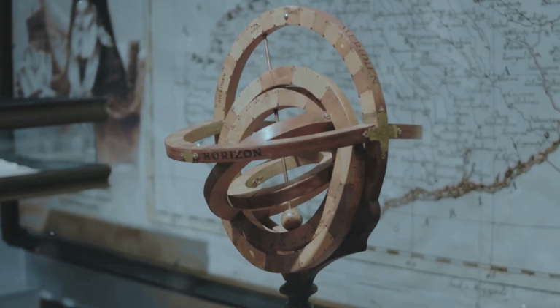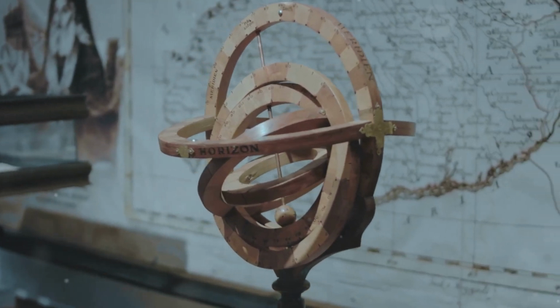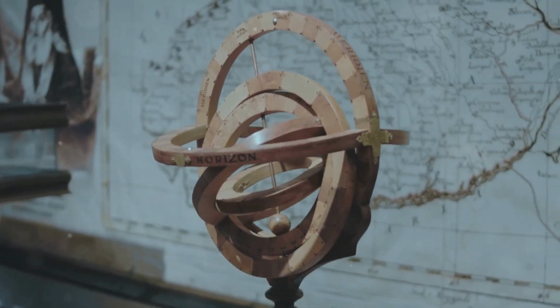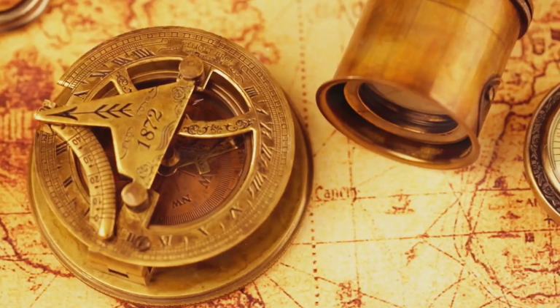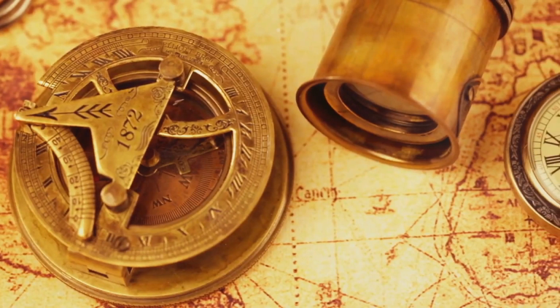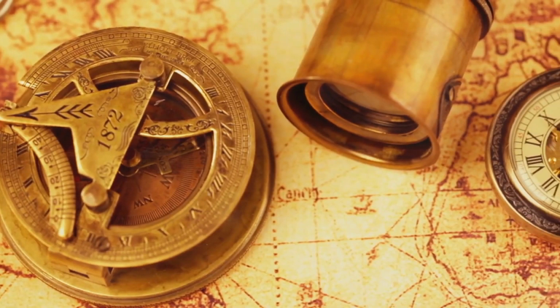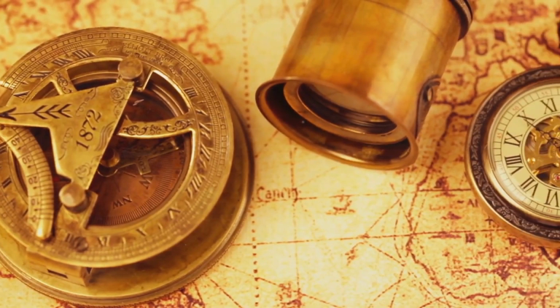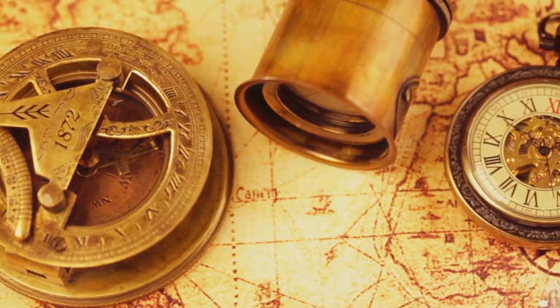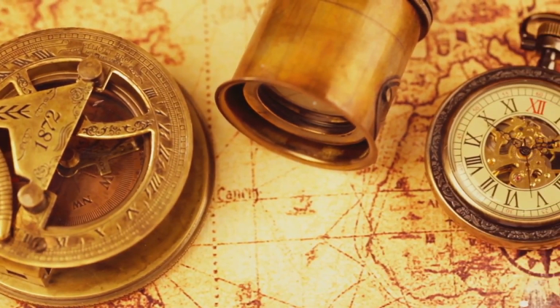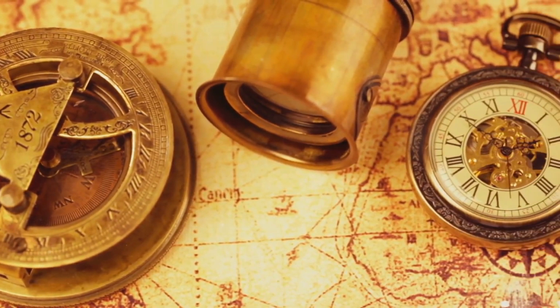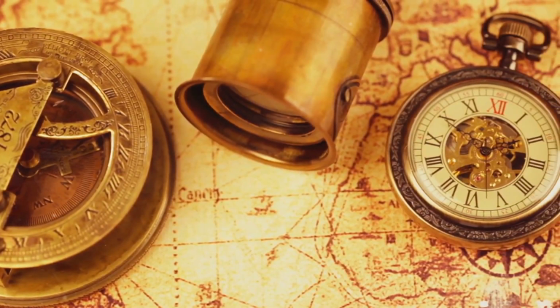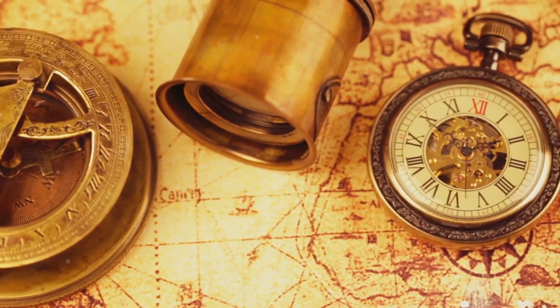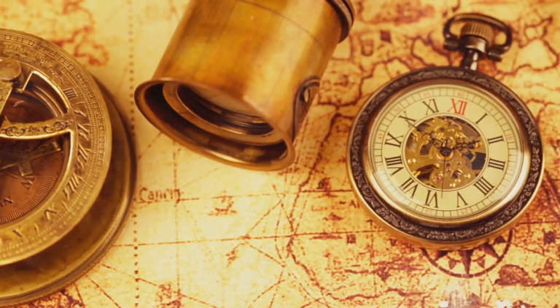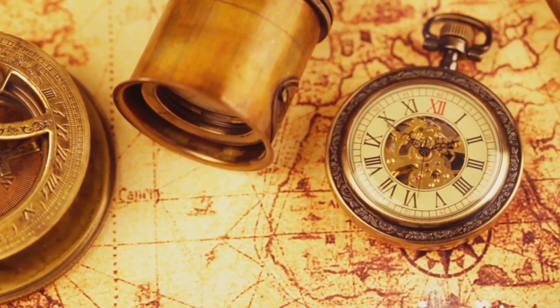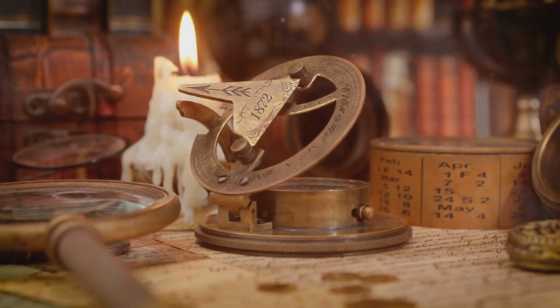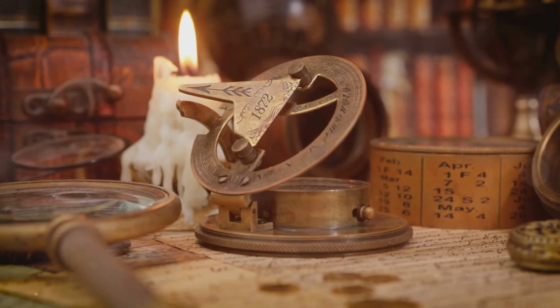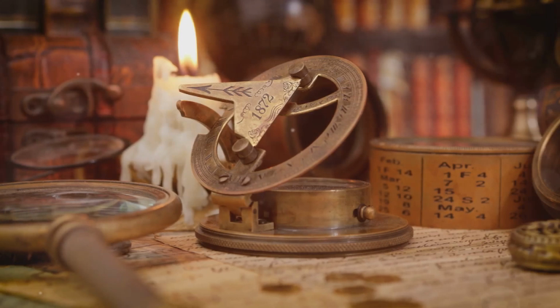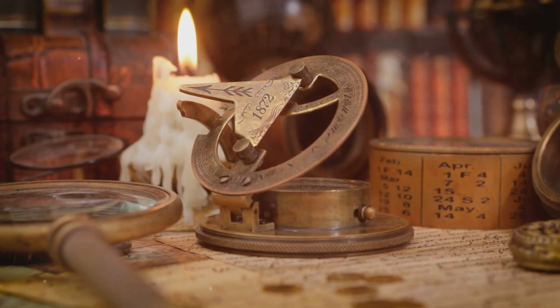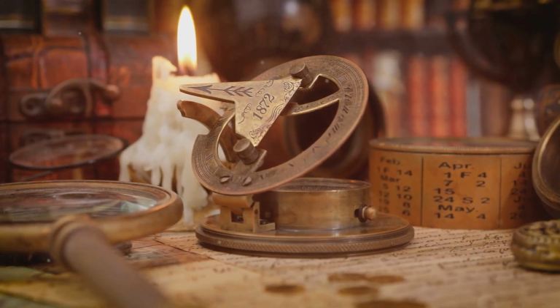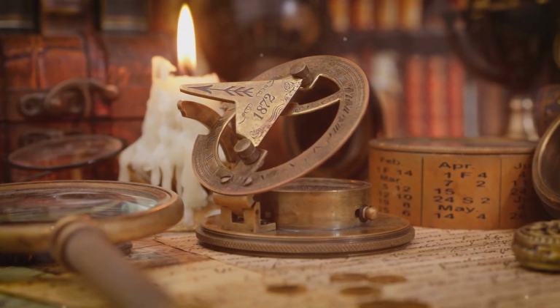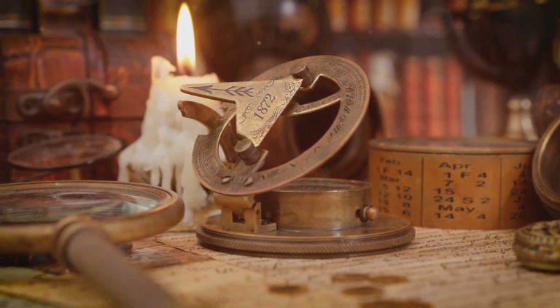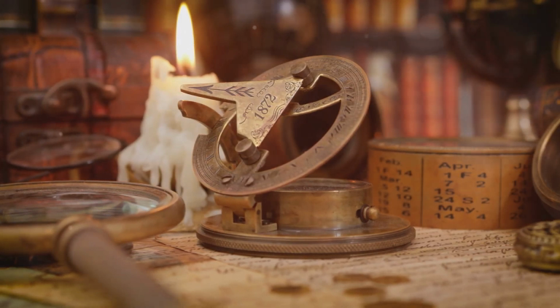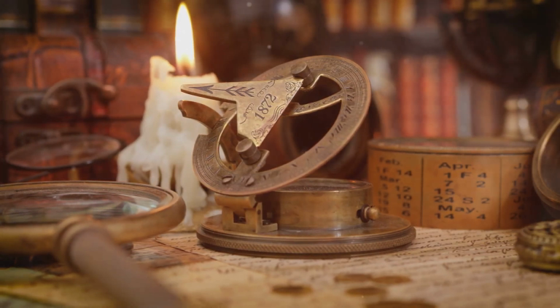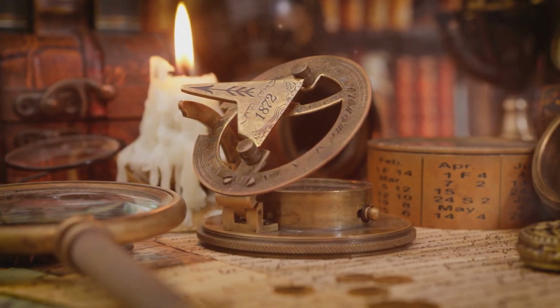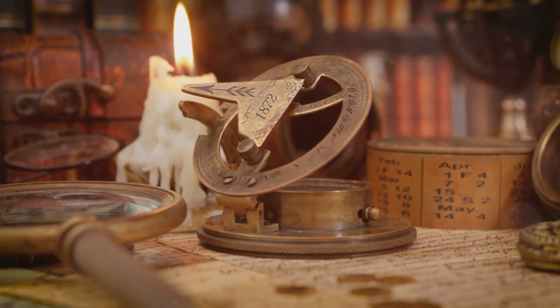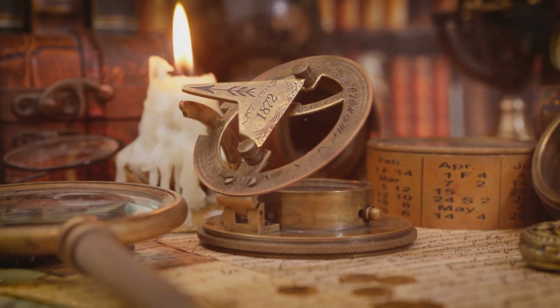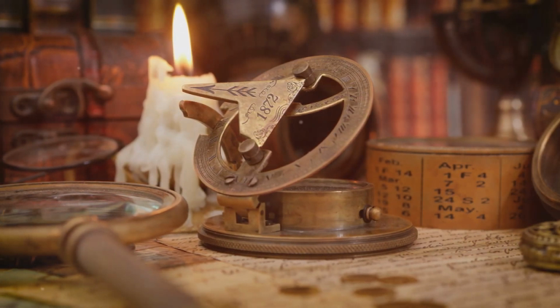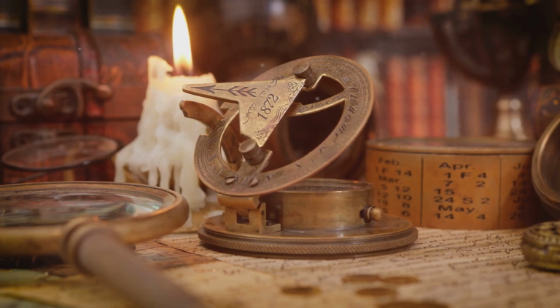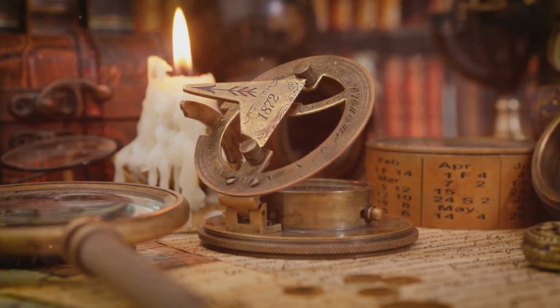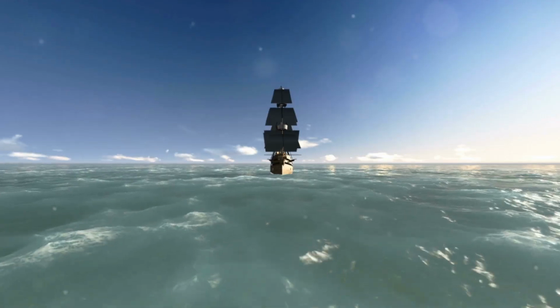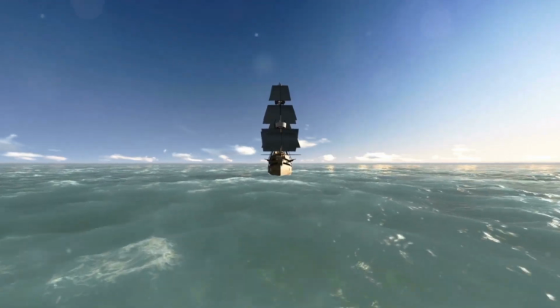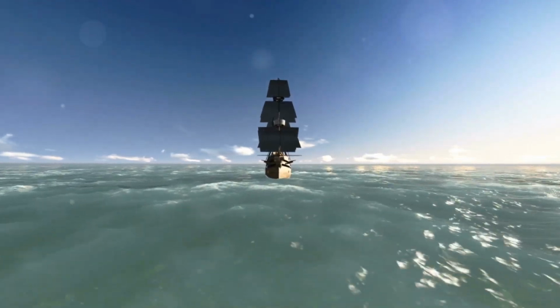Next, the astrolabe. This ancient tool, originally from Greek and Islamic scholars, helped sailors measure the altitude of stars. By doing so, they could pinpoint their latitude, essential for venturing into the unknown.